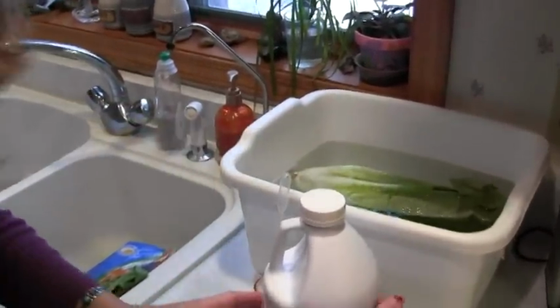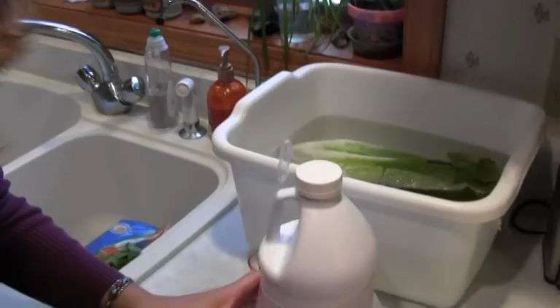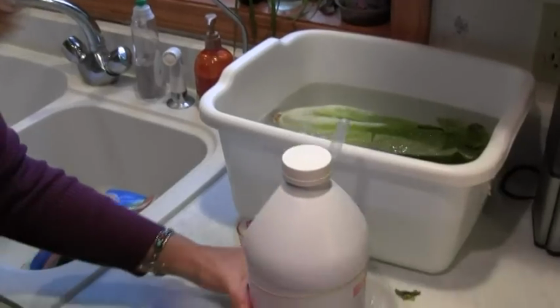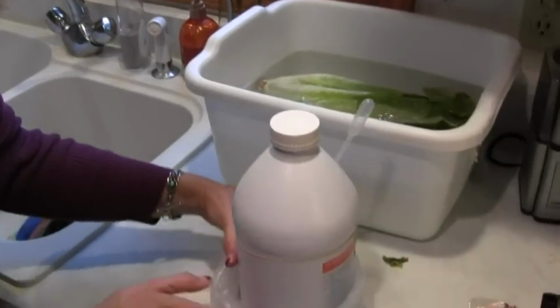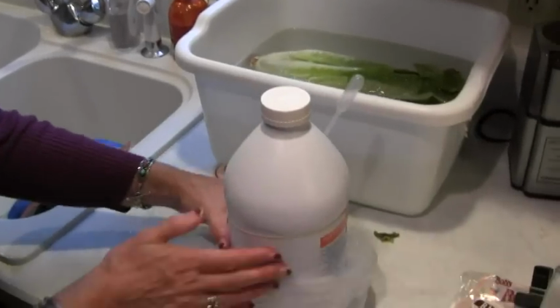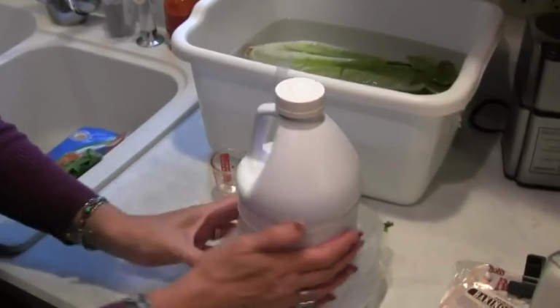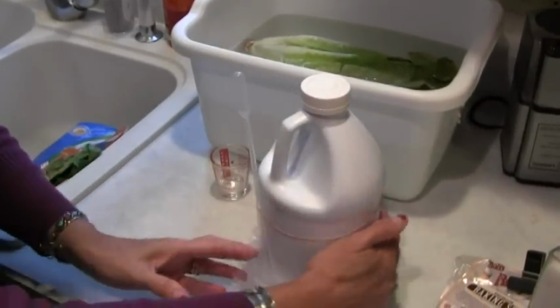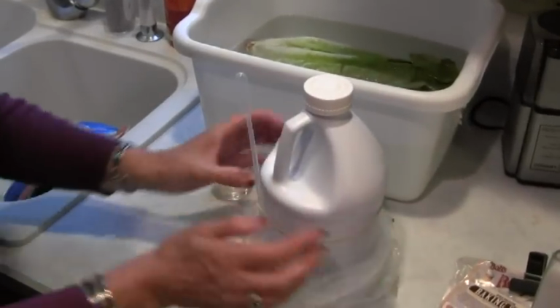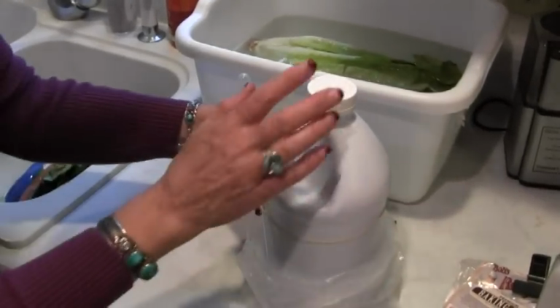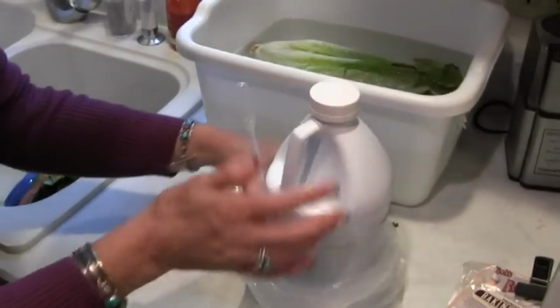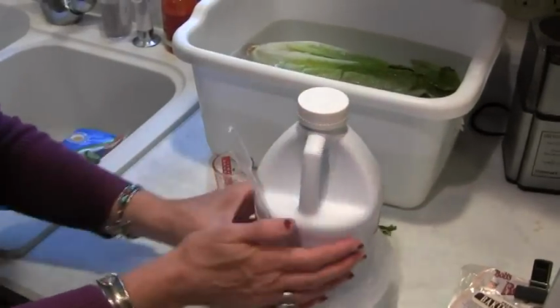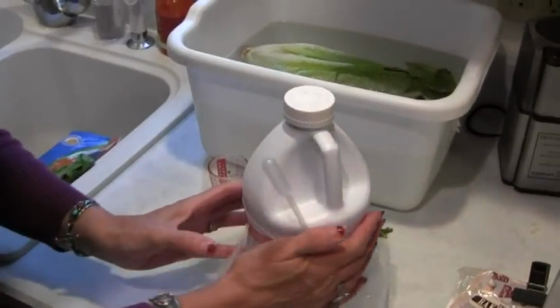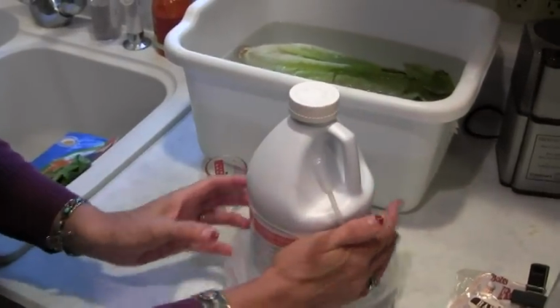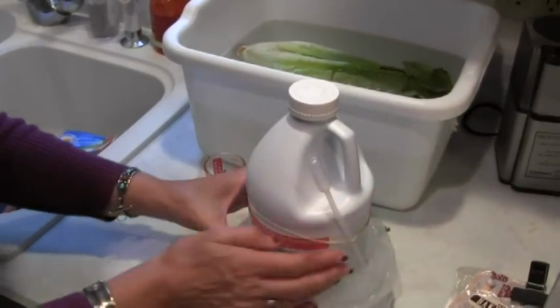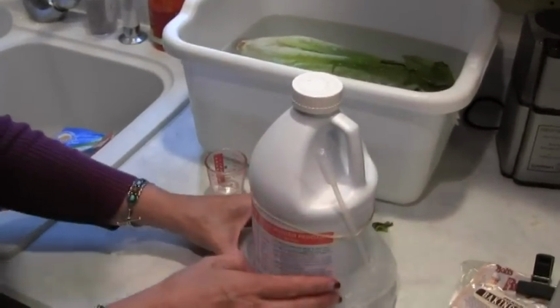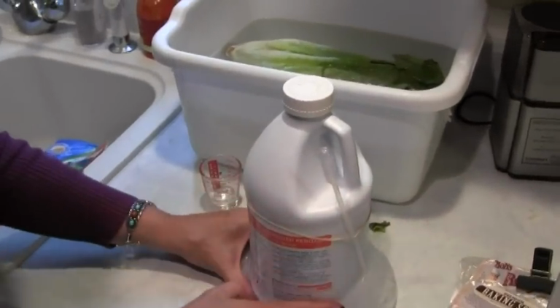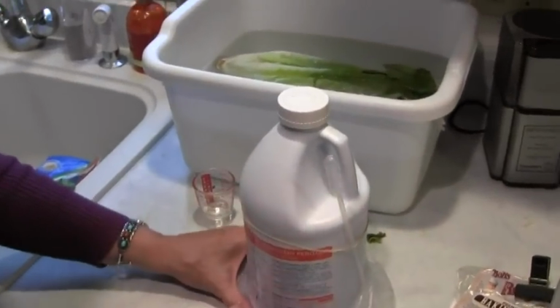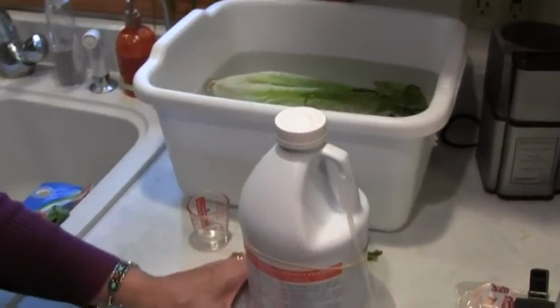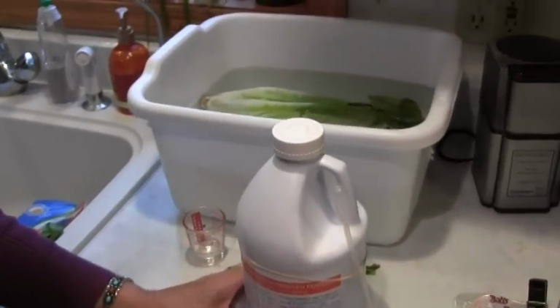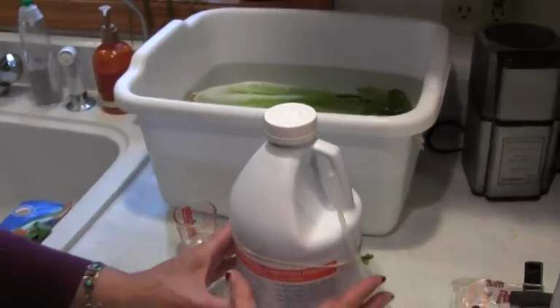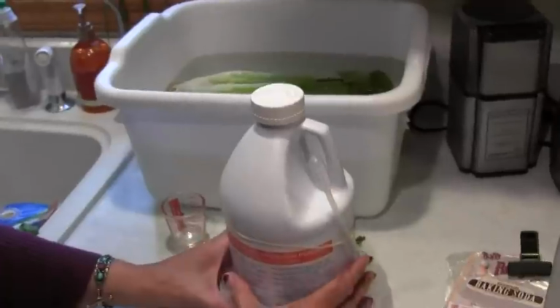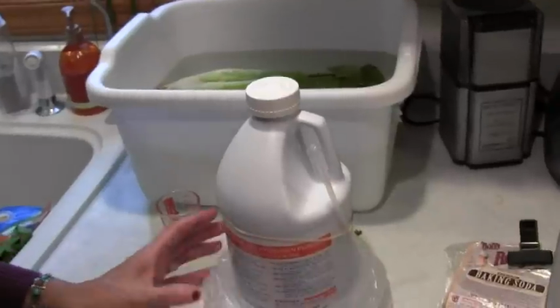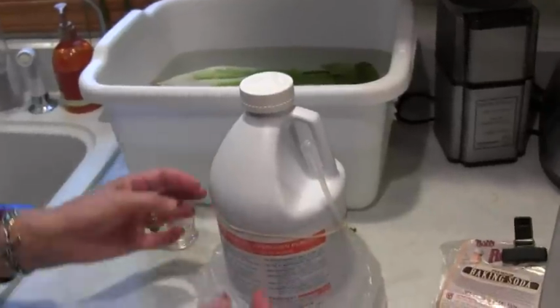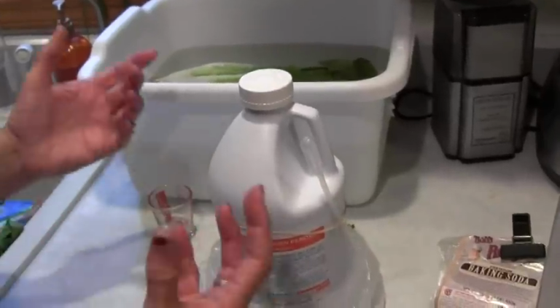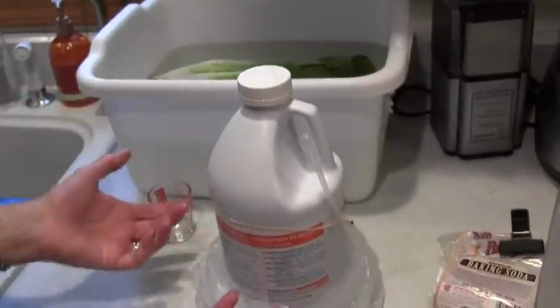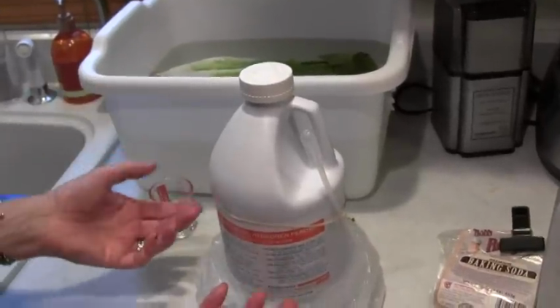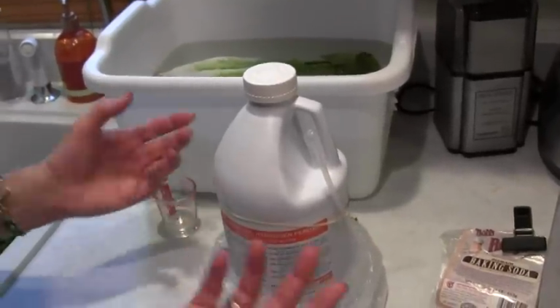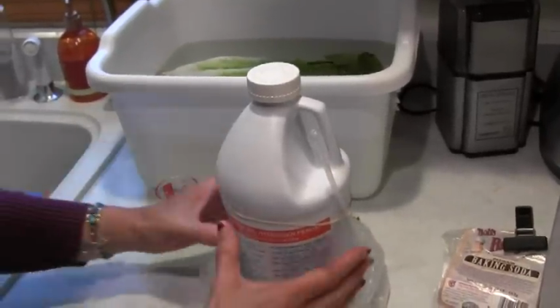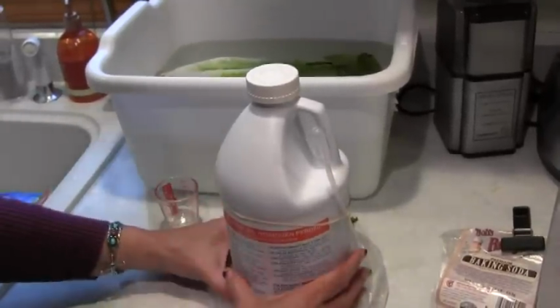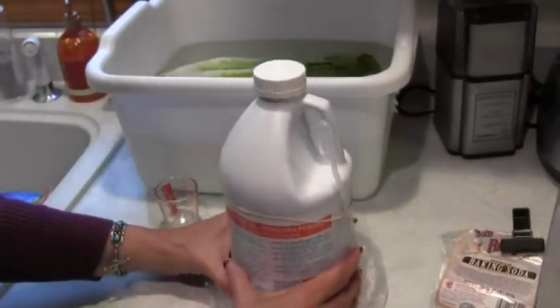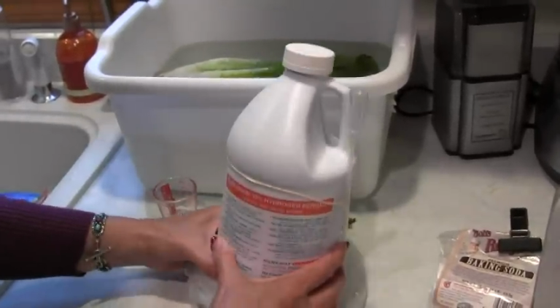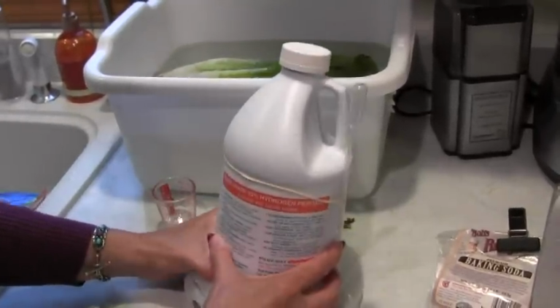The other thing I want you to be aware of is that this will burn your fingers if you're not careful with it. So I'm always very careful. If you're concerned, wear rubber gloves.